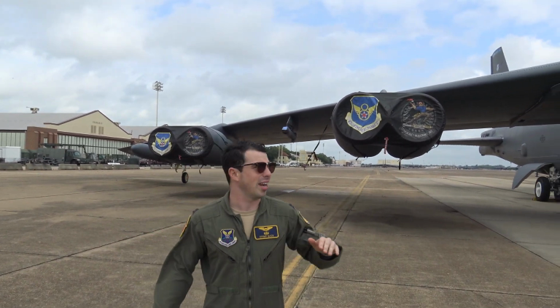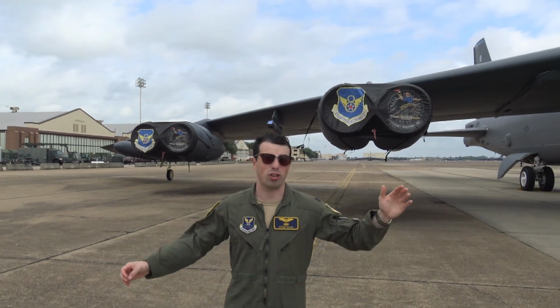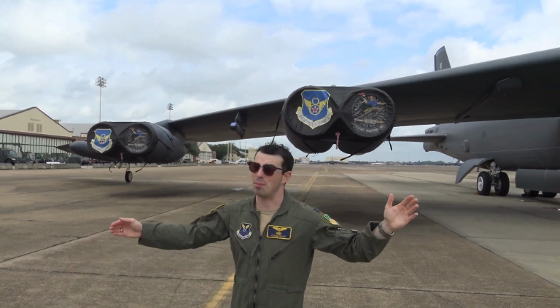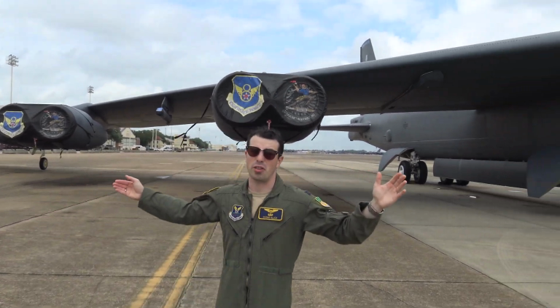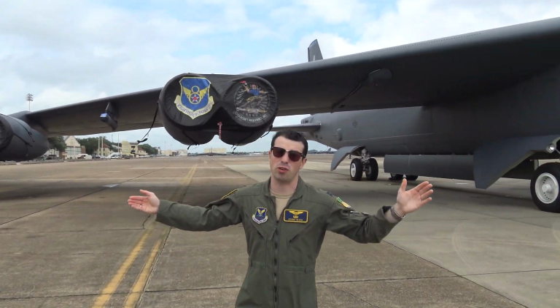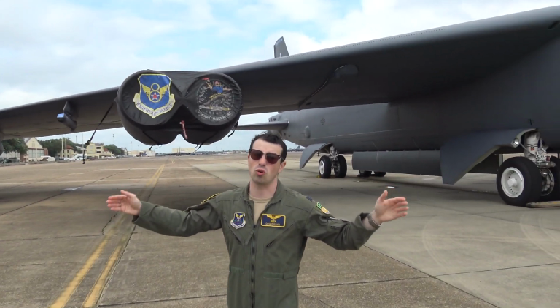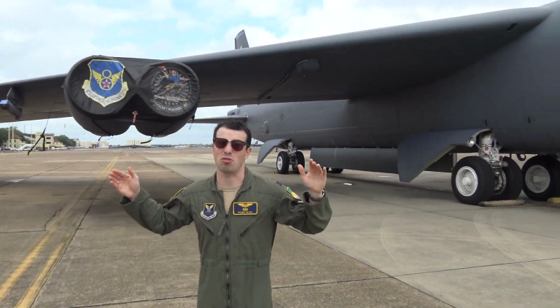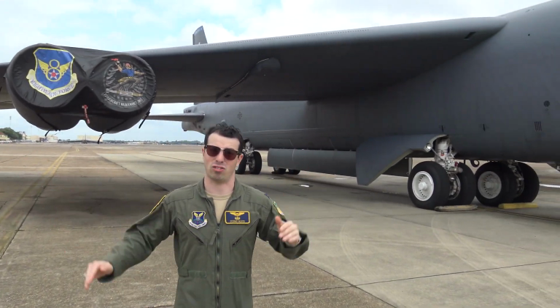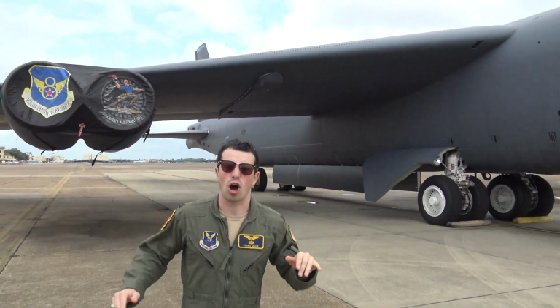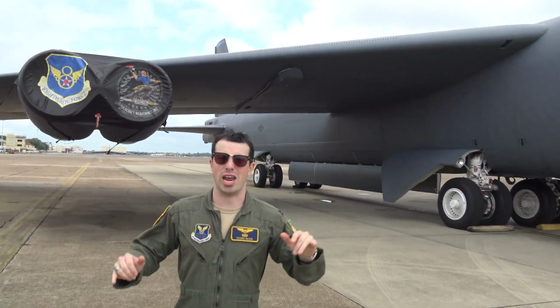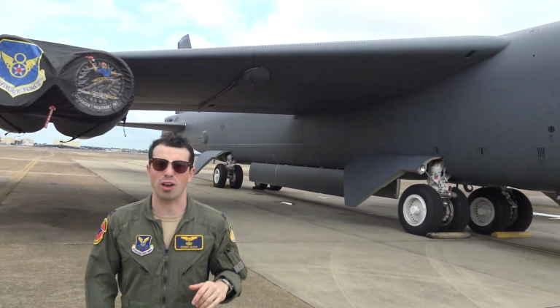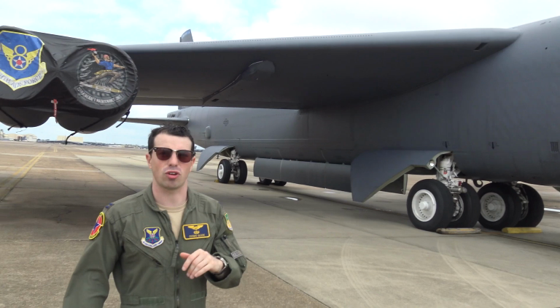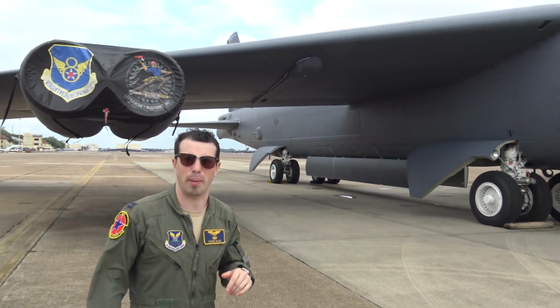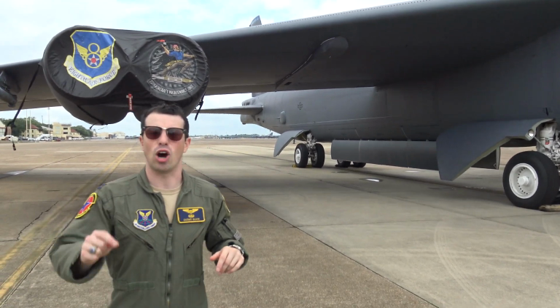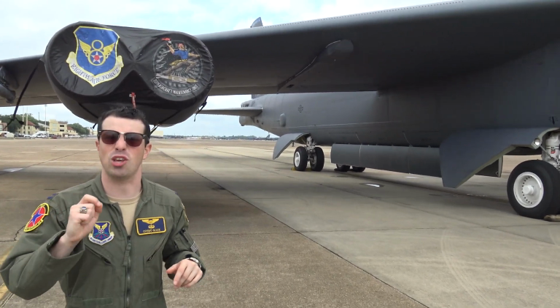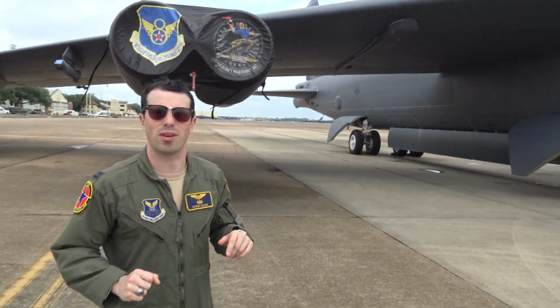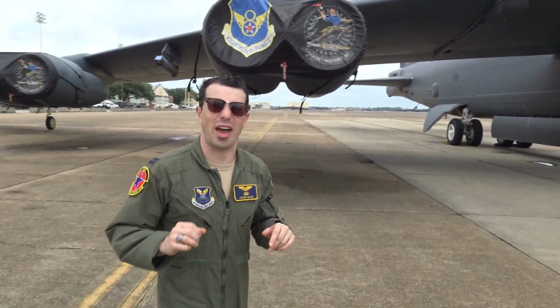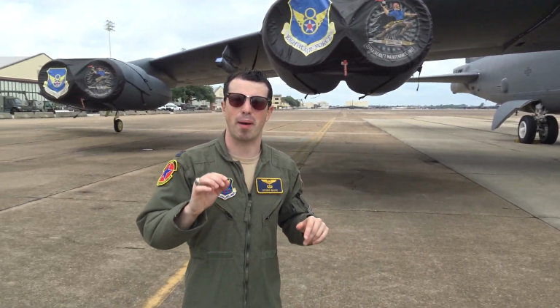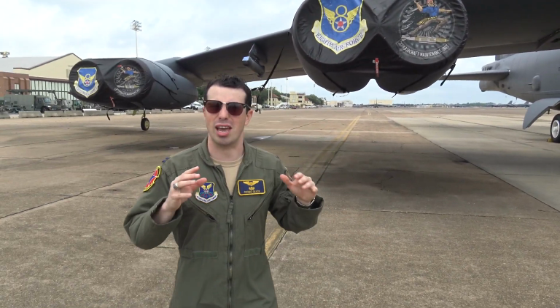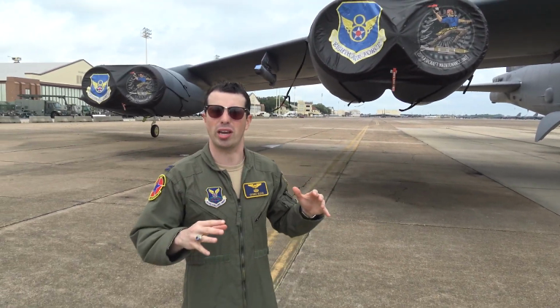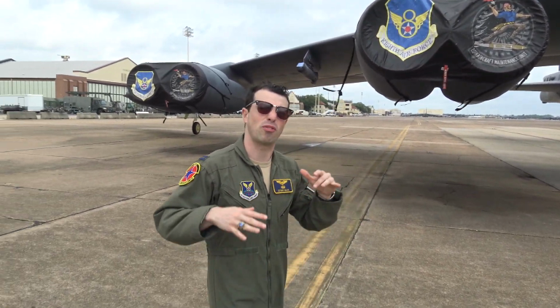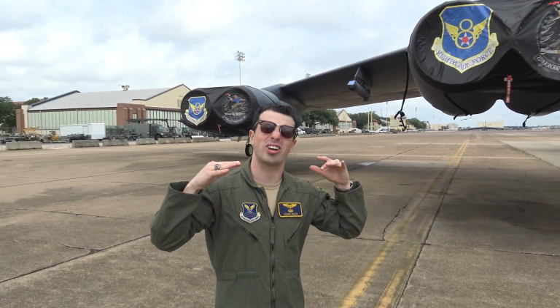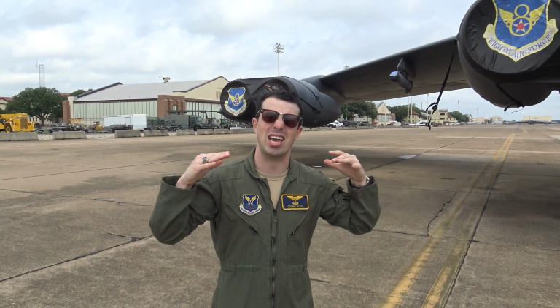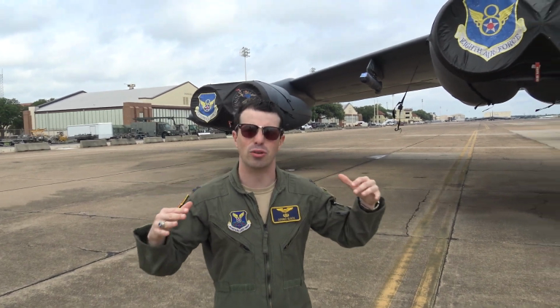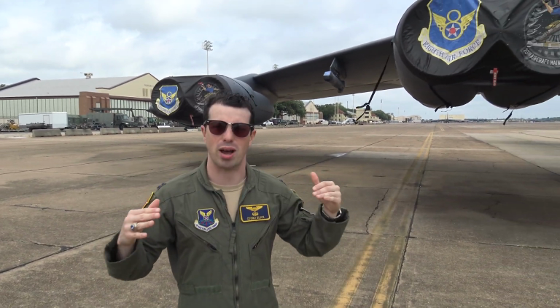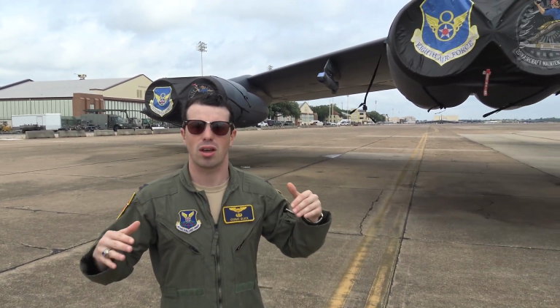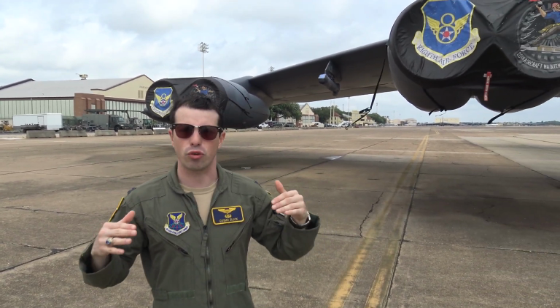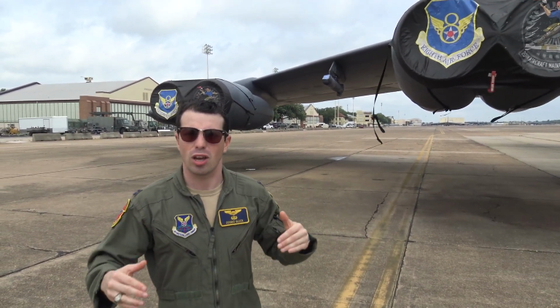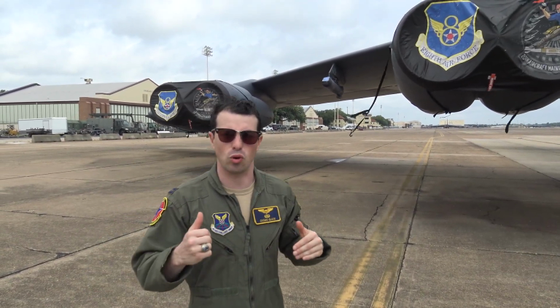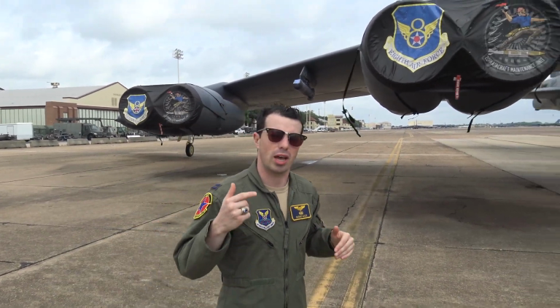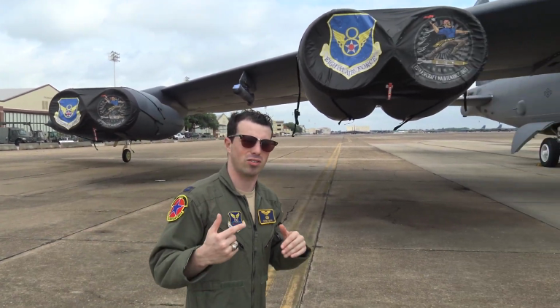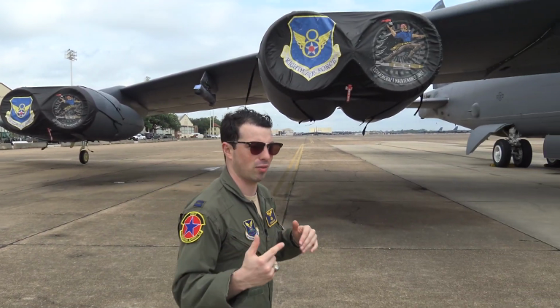And as you can see behind me, the B-52 is massive — 185-foot wingspan, 185,000 pounds empty weight, up to 488,000 pounds gross weight with fuel and weapons inside of it.